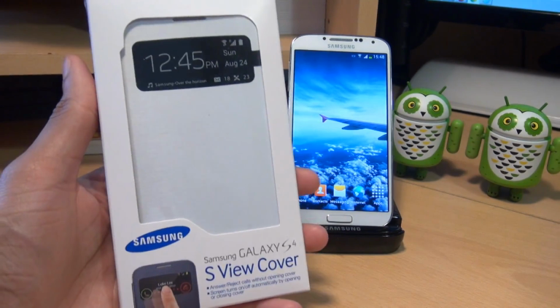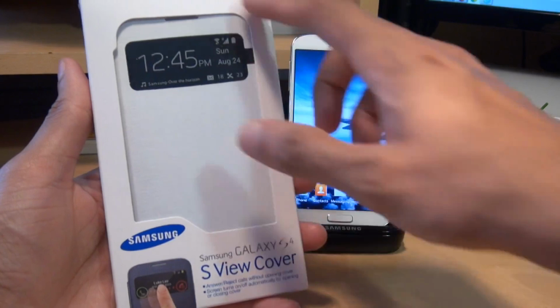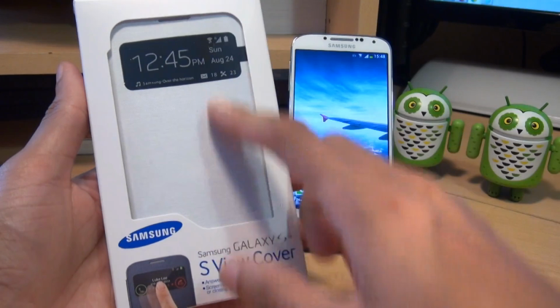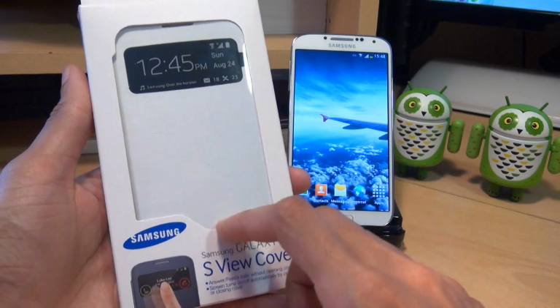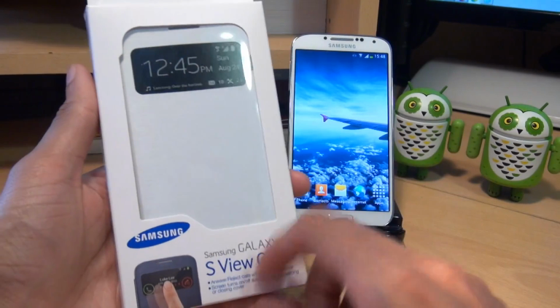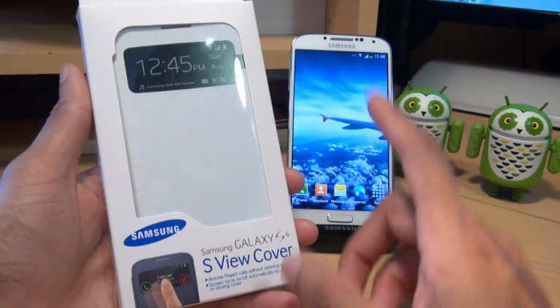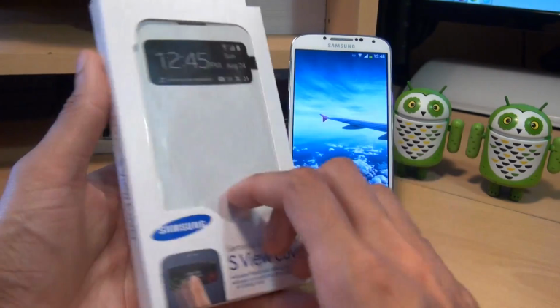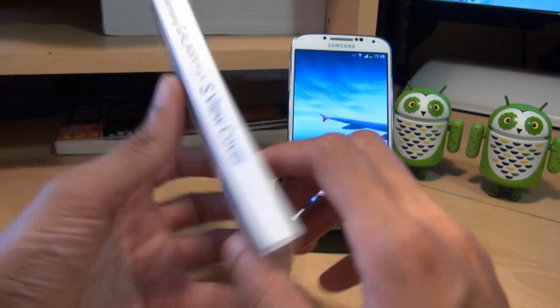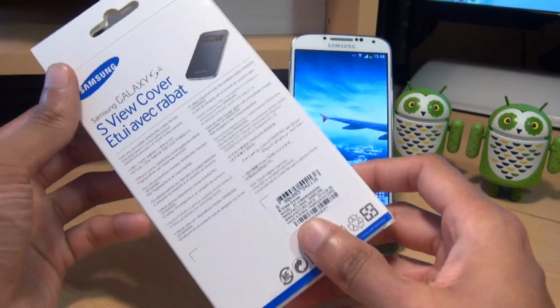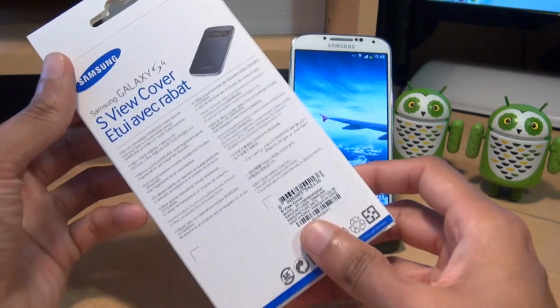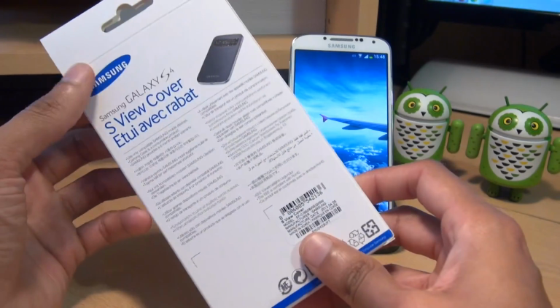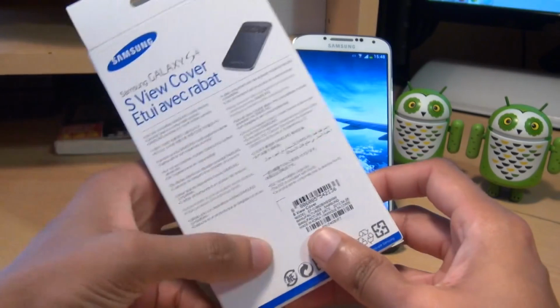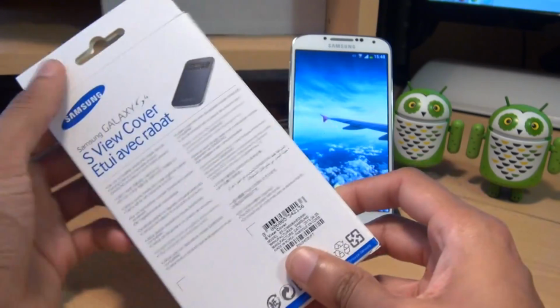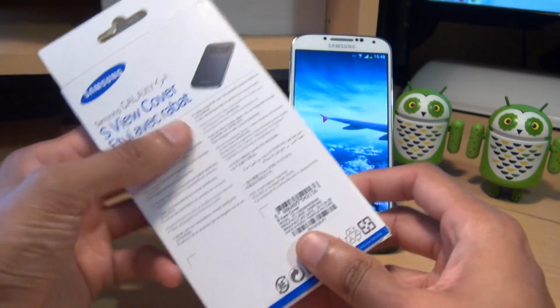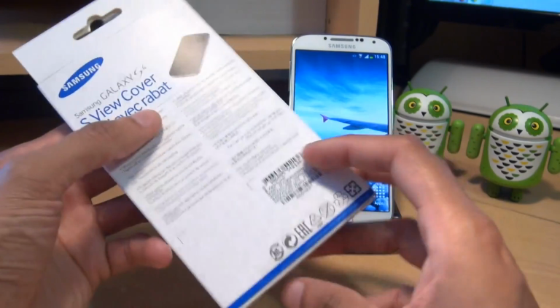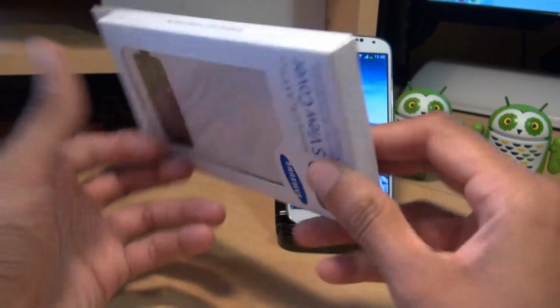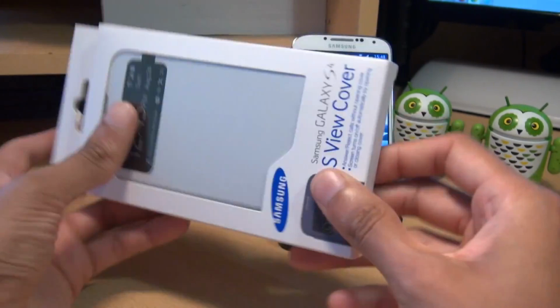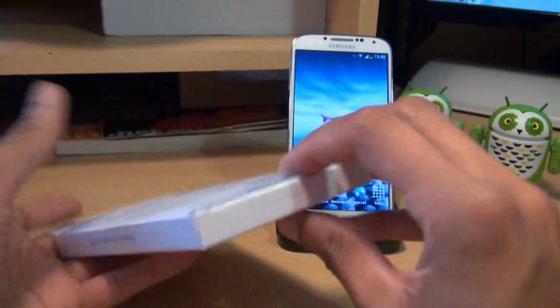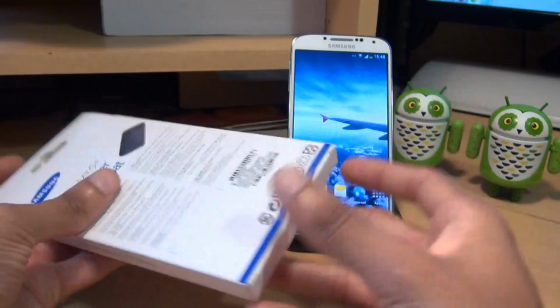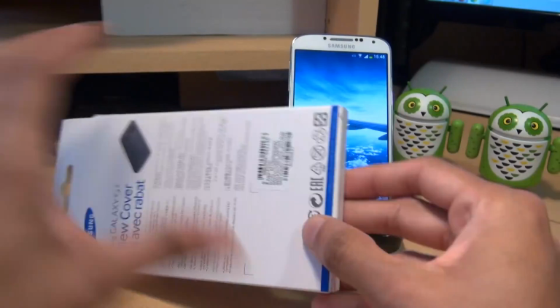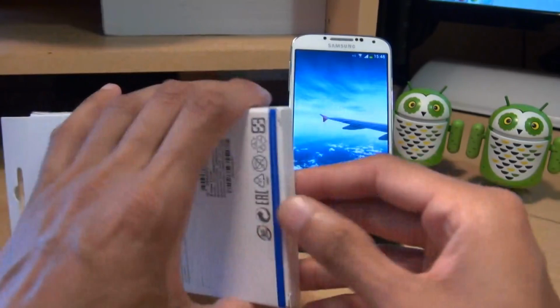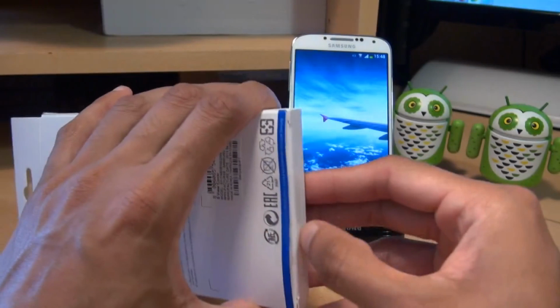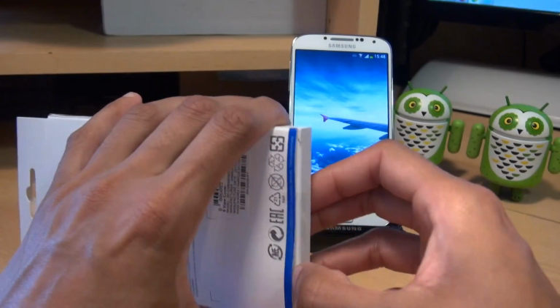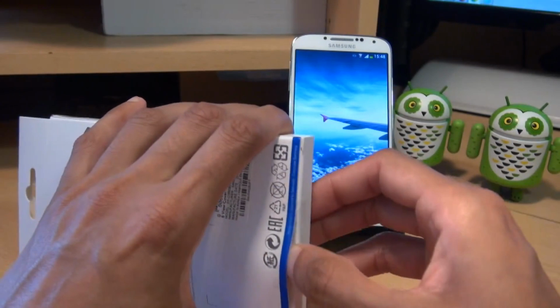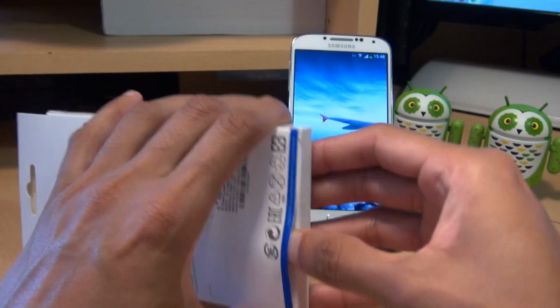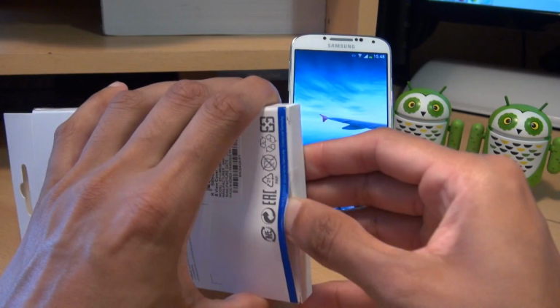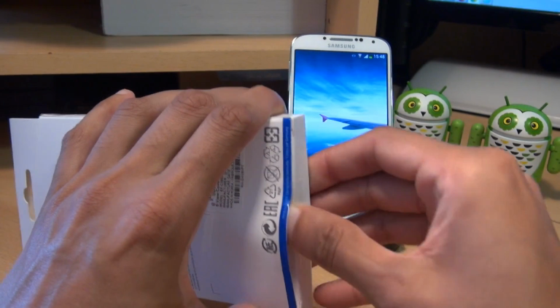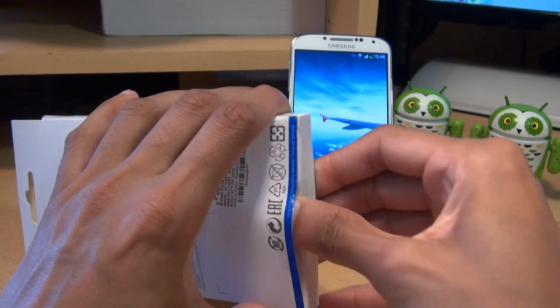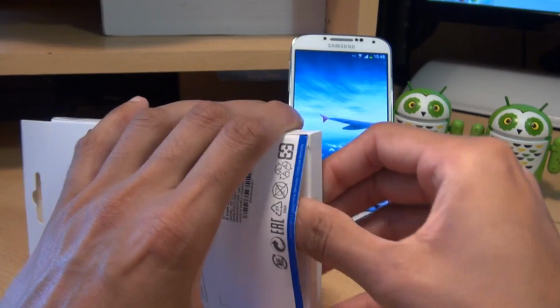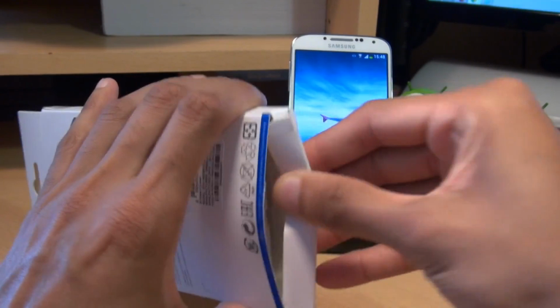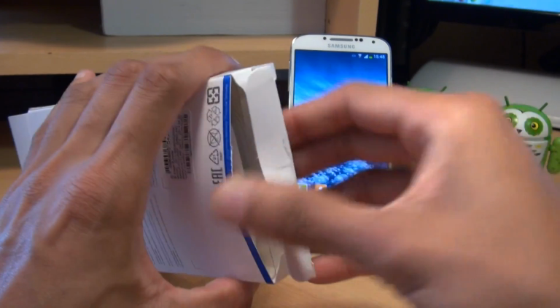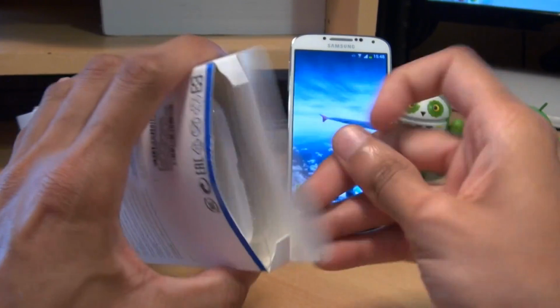As you can see I've got the white version here, as I've got a white Galaxy S4. Along the back you've just got some product information, so let's see if we can get this open and see what we get out of the box.